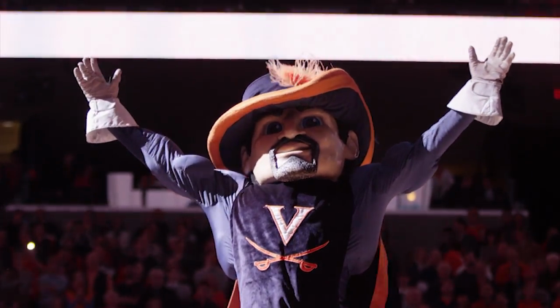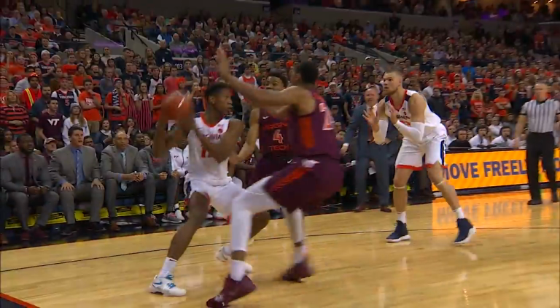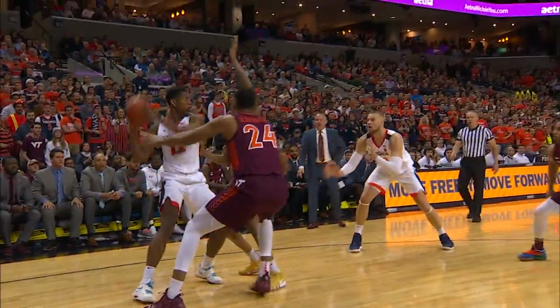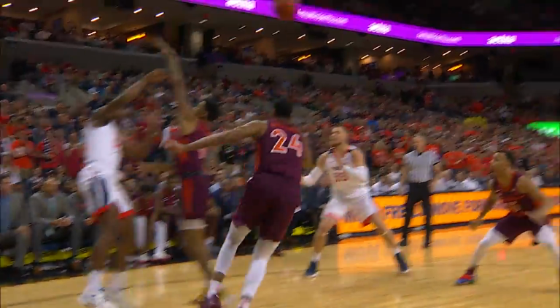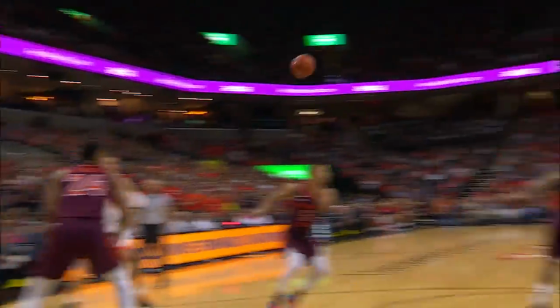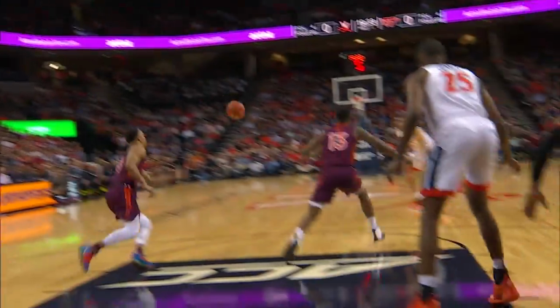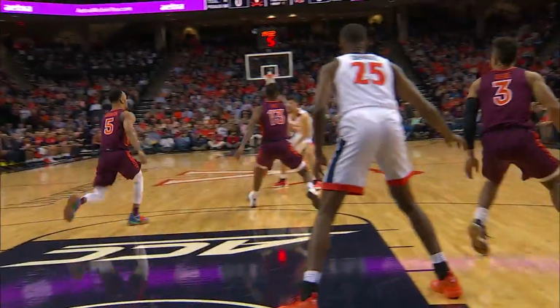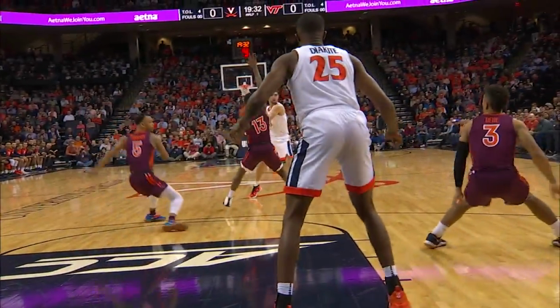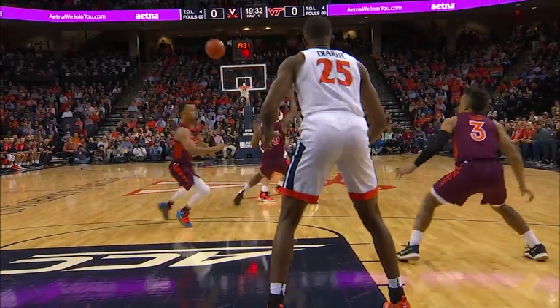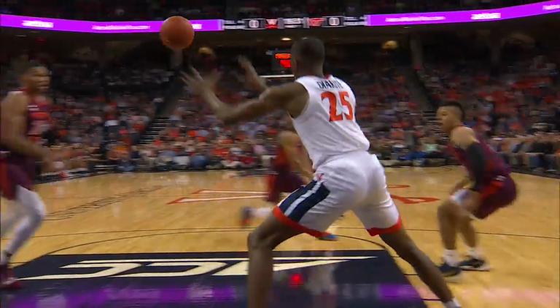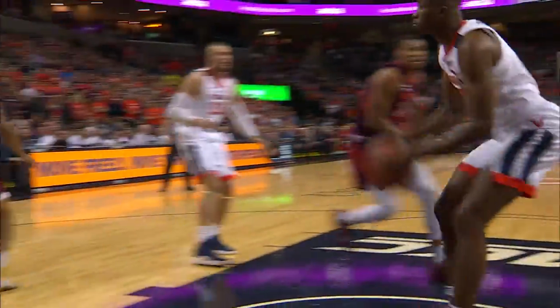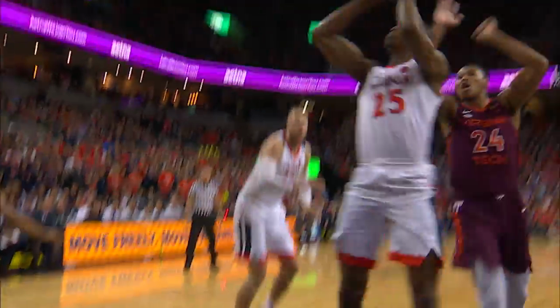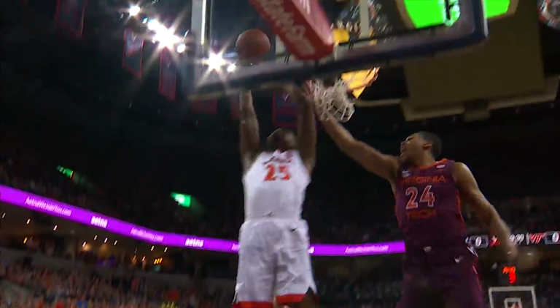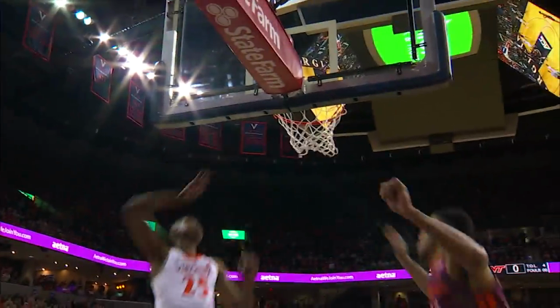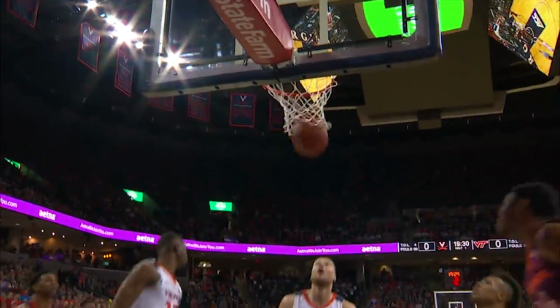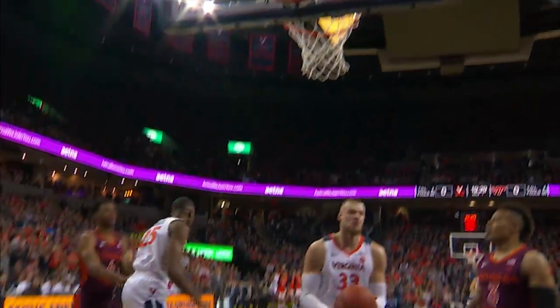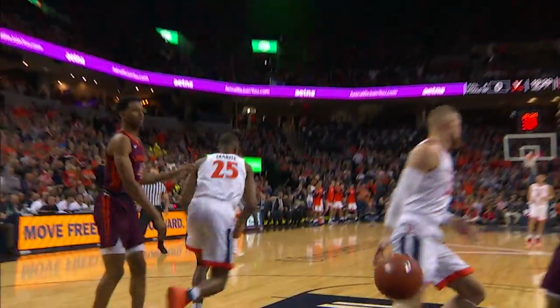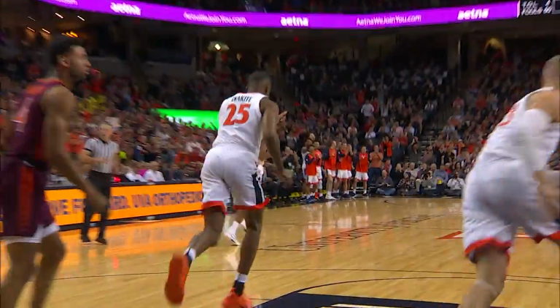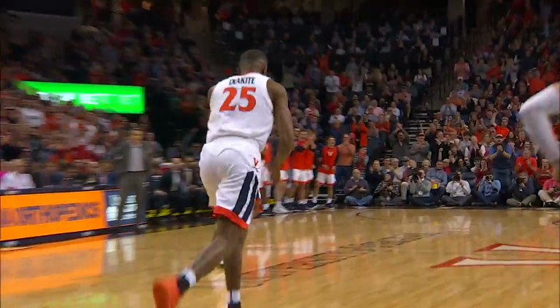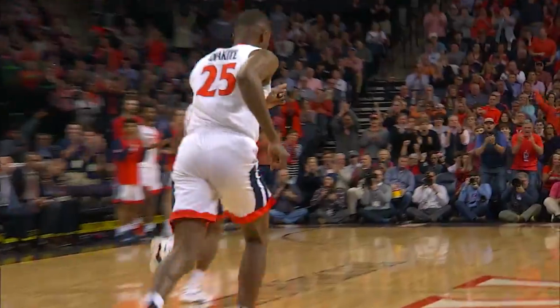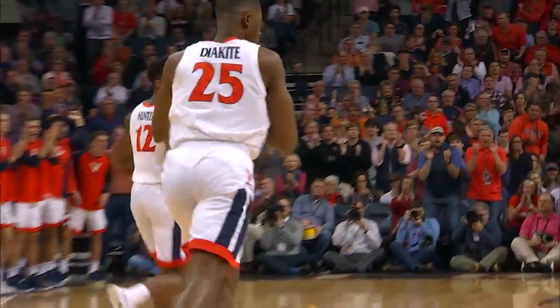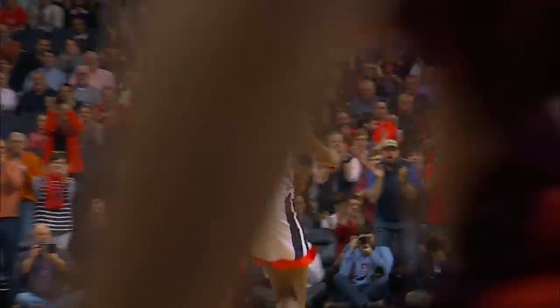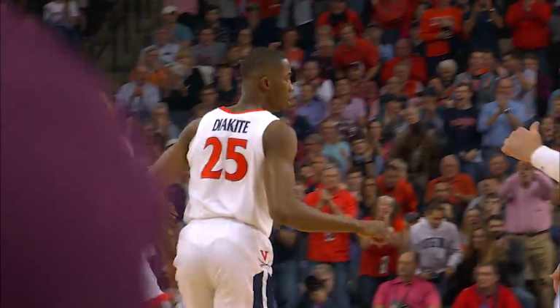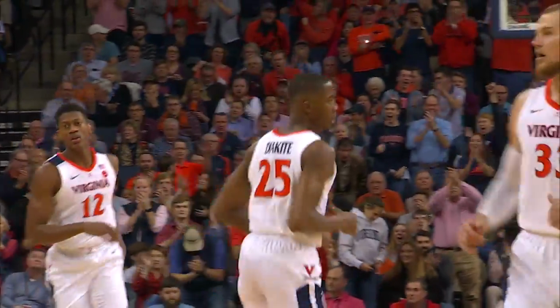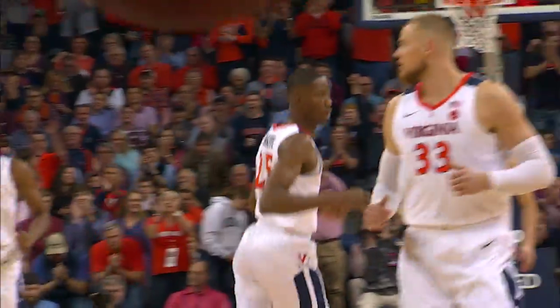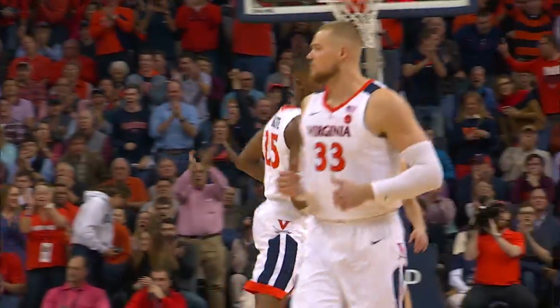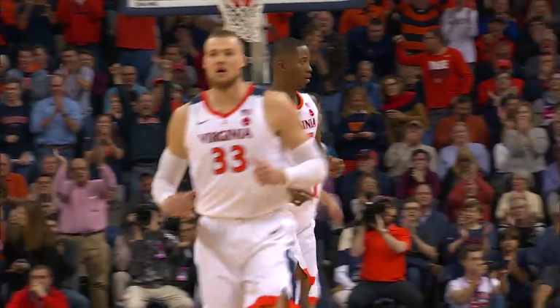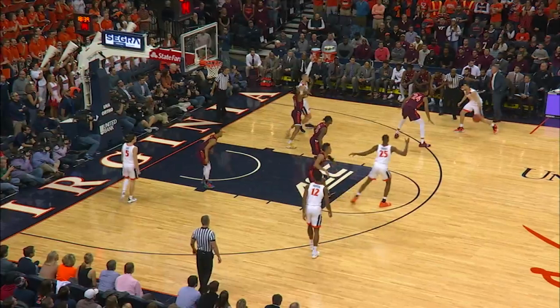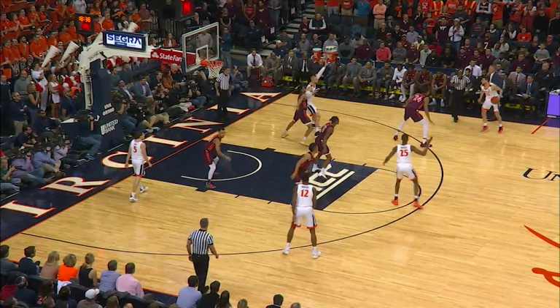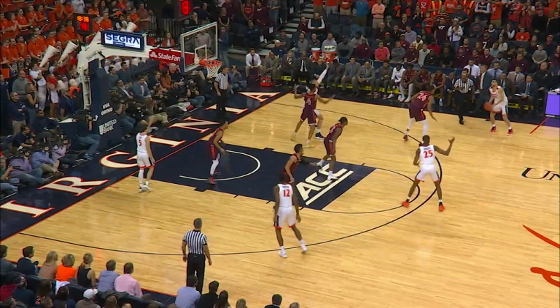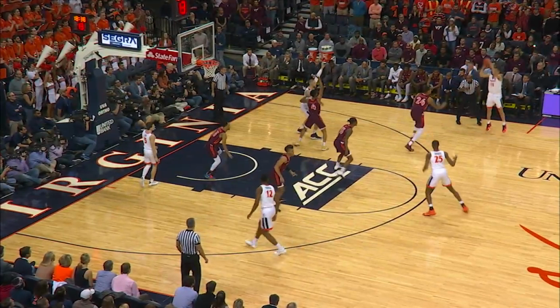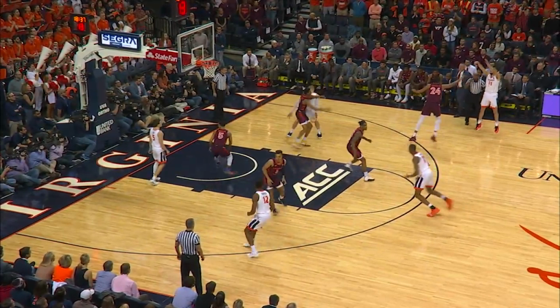Hunter with a jab step, he's double-teamed, passes out top for a shot. Pass down low from Jerome to Diakite, who sneaks underneath the defense for the game's first points. Virginia with a 2-0 lead.